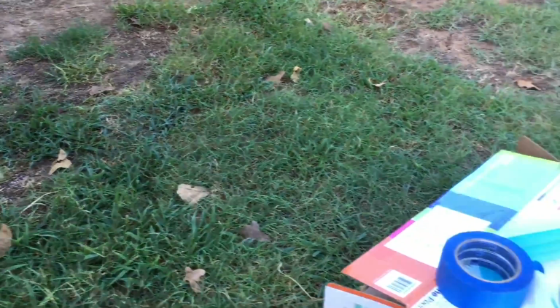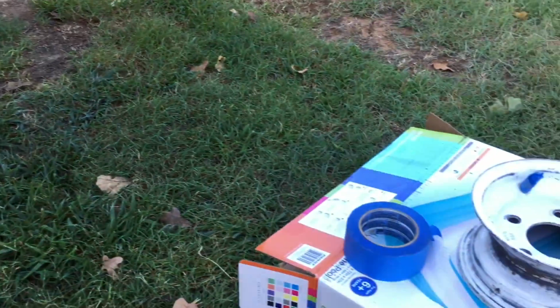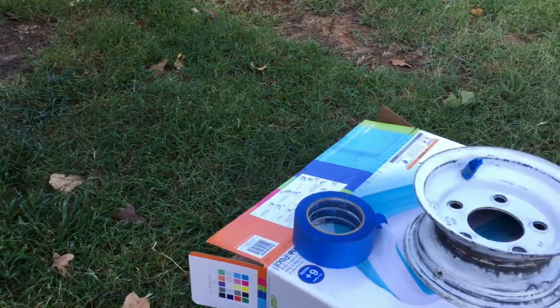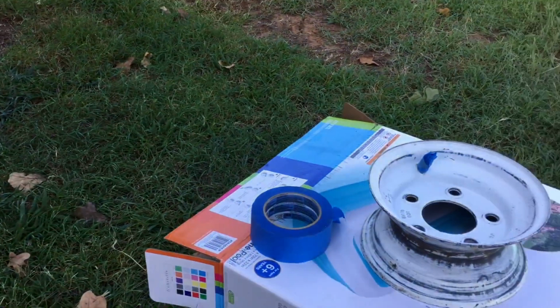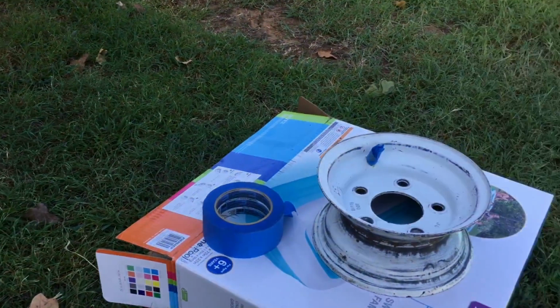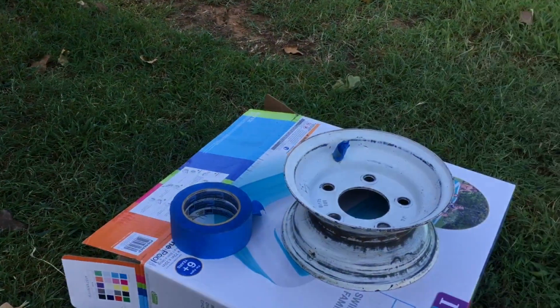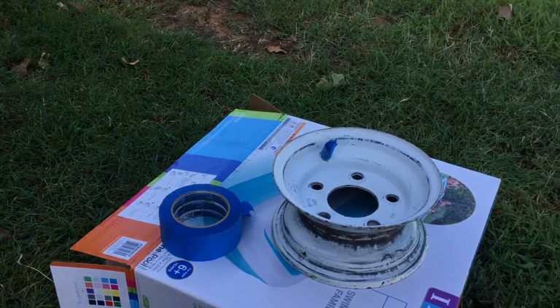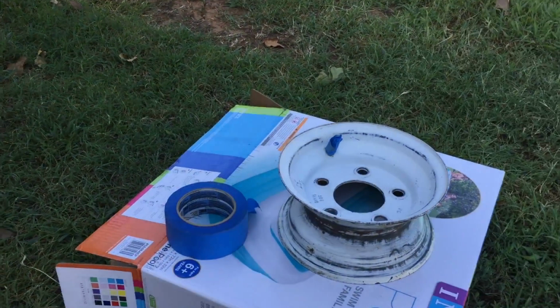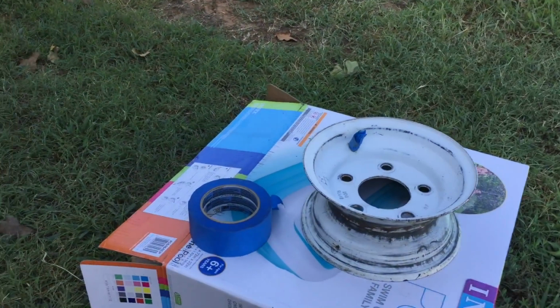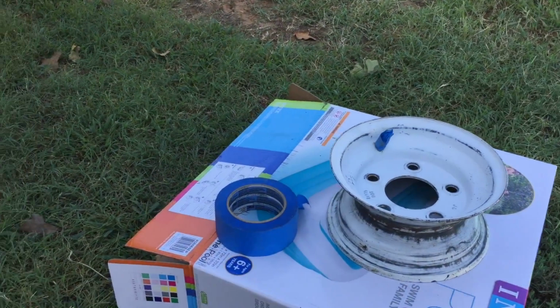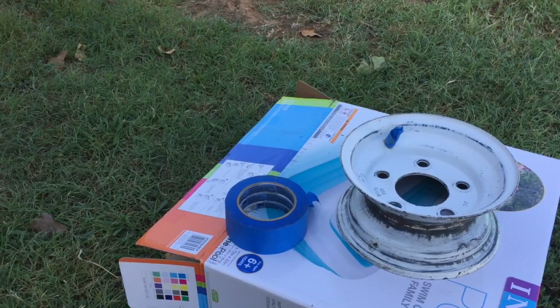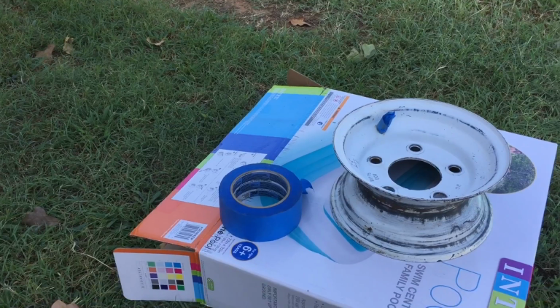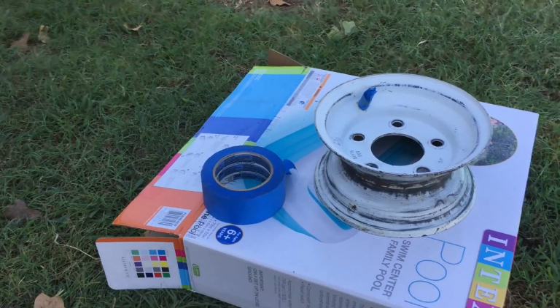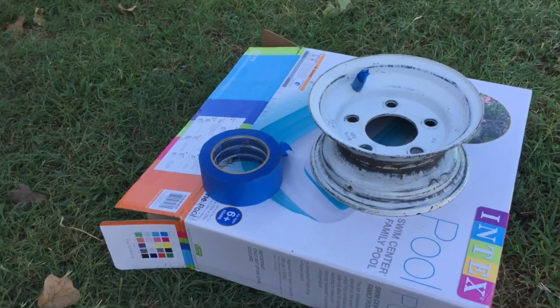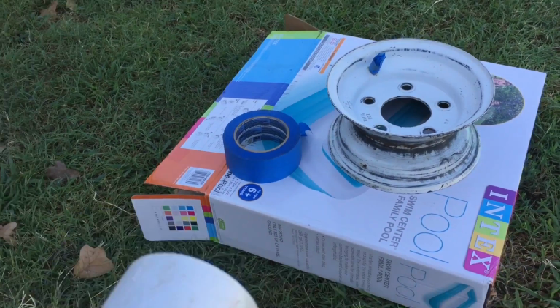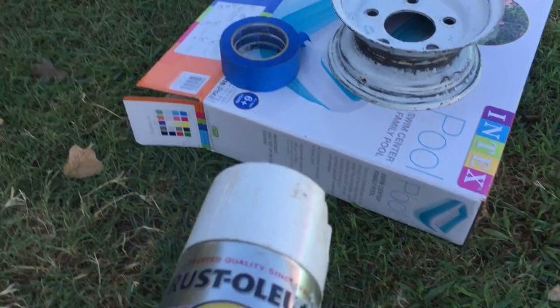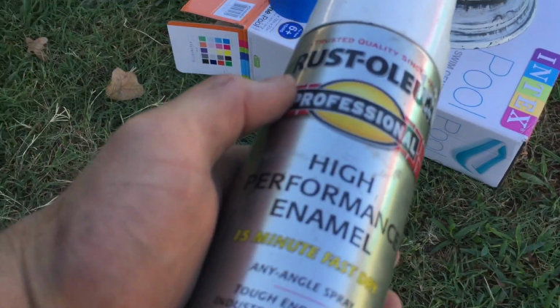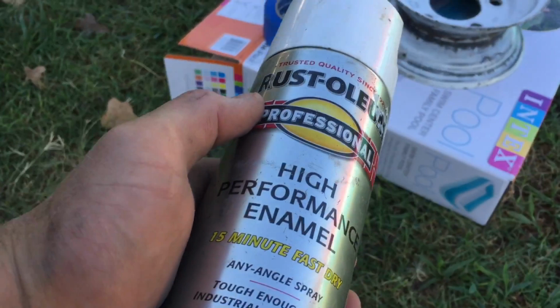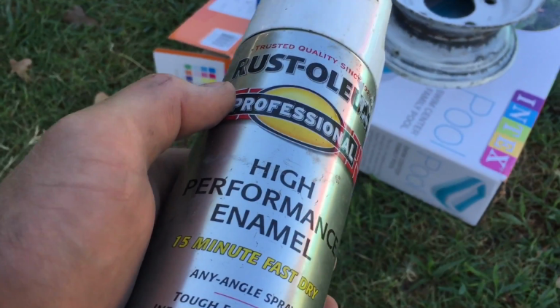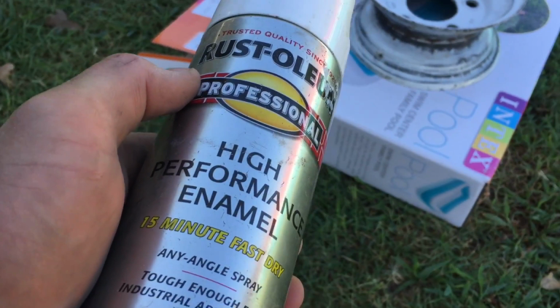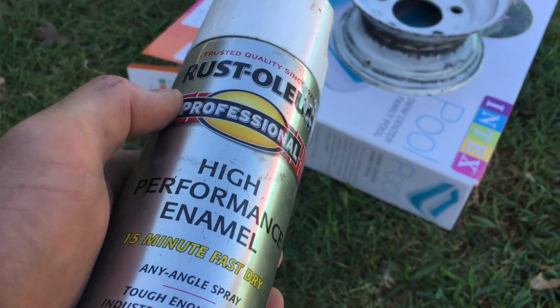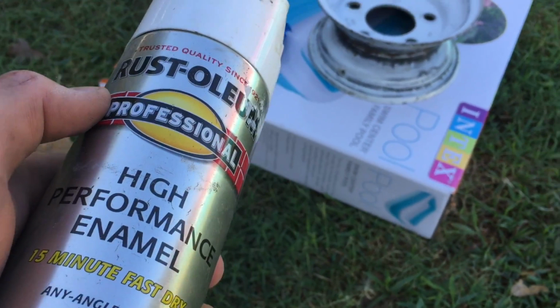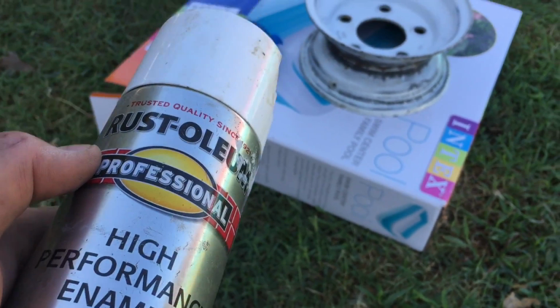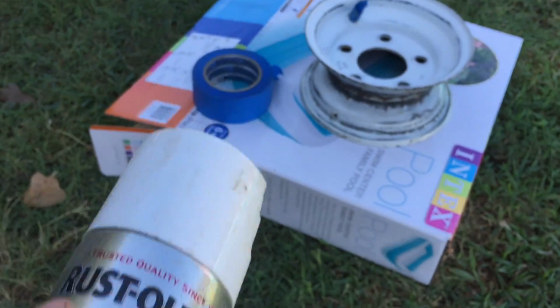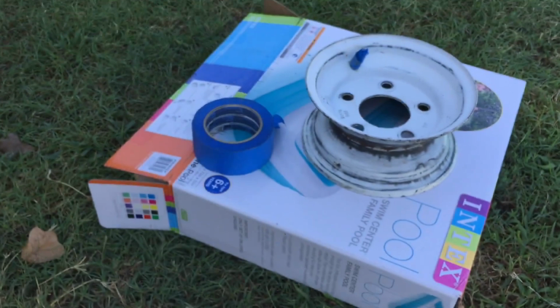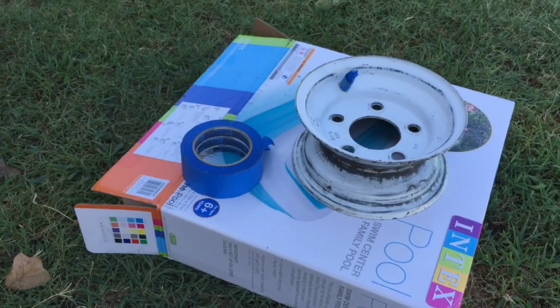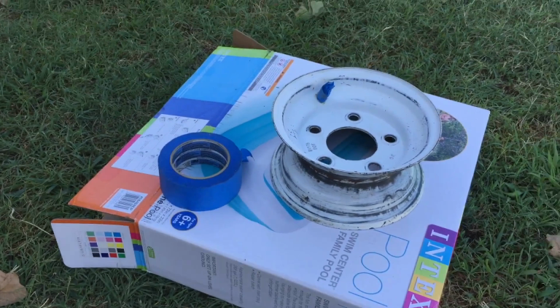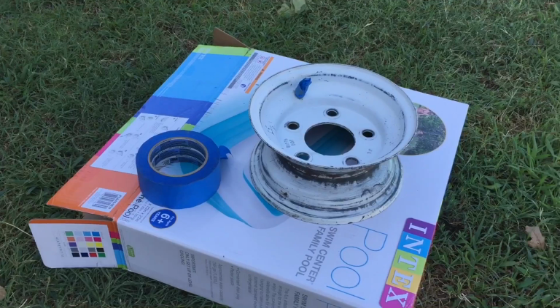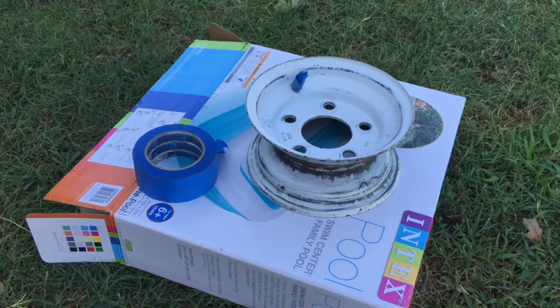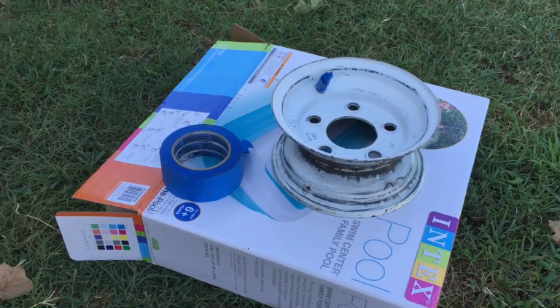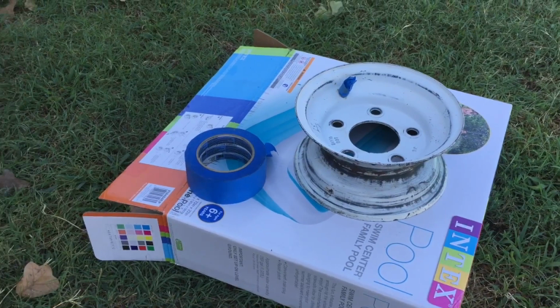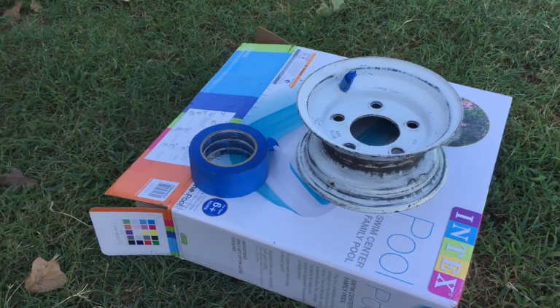So as you can see, we've got the rims prepped. Now we're just going to go ahead and spray some of this high-performance enamel on them, do it to both rims, and then we'll be set.